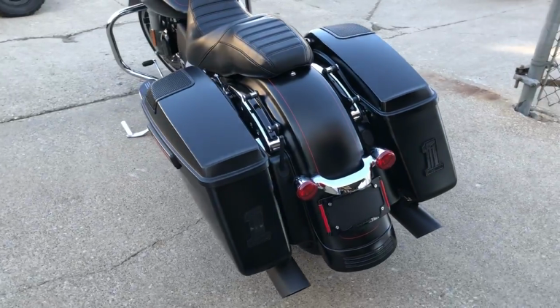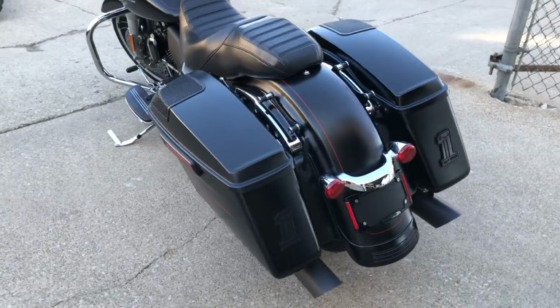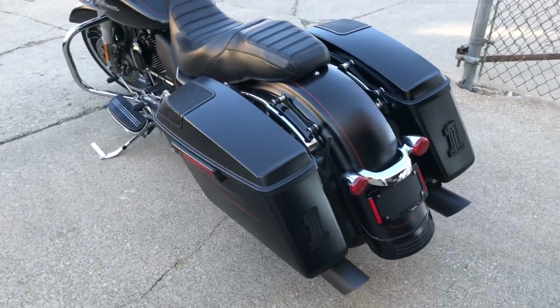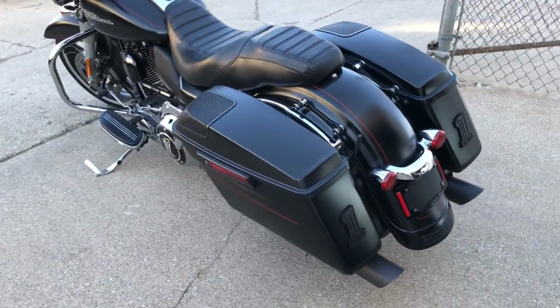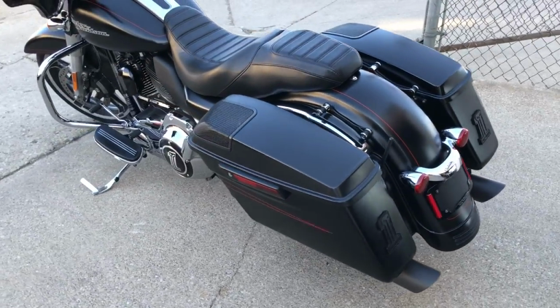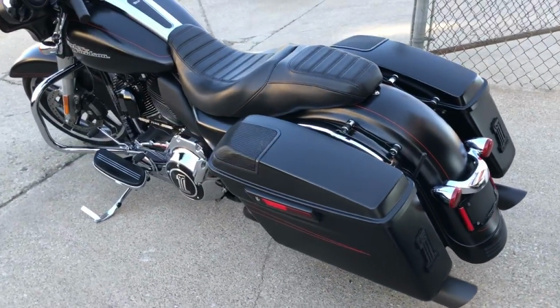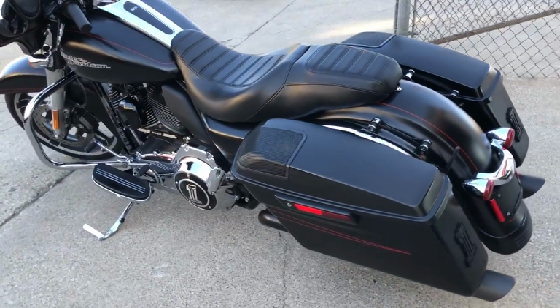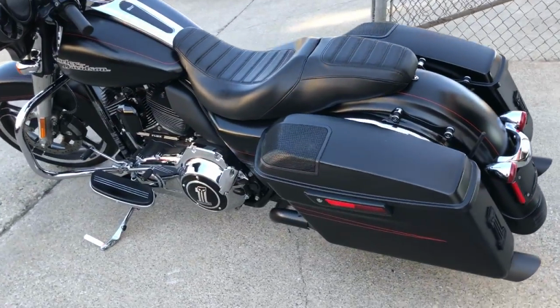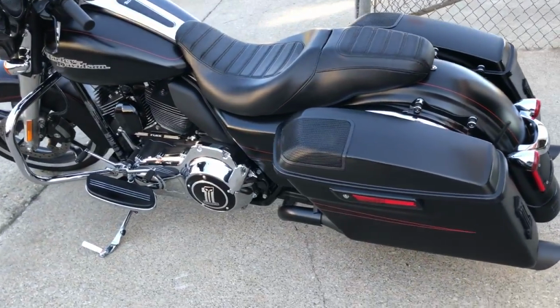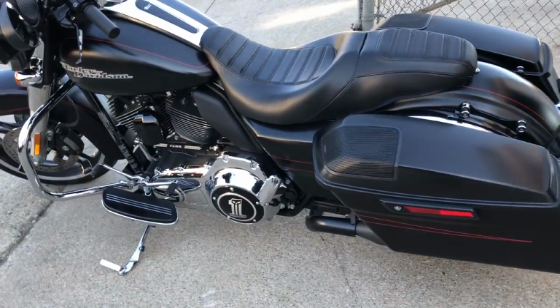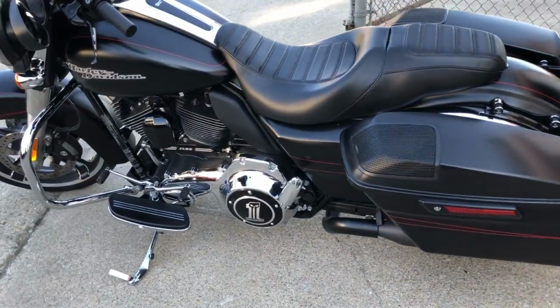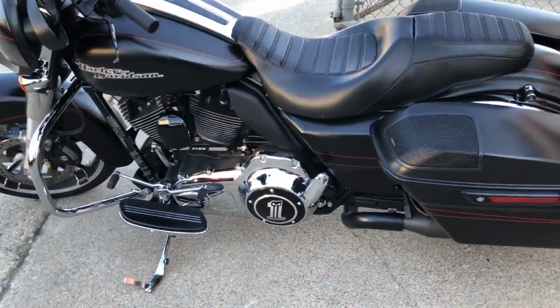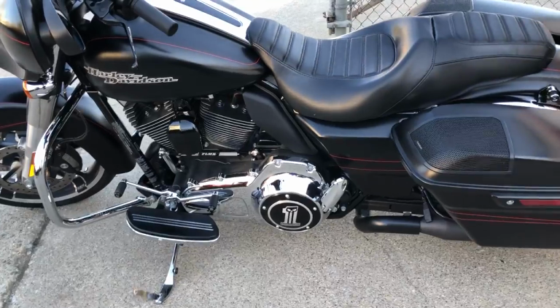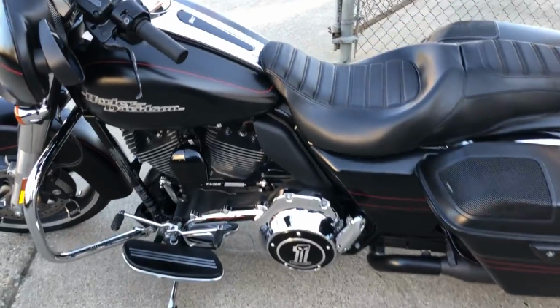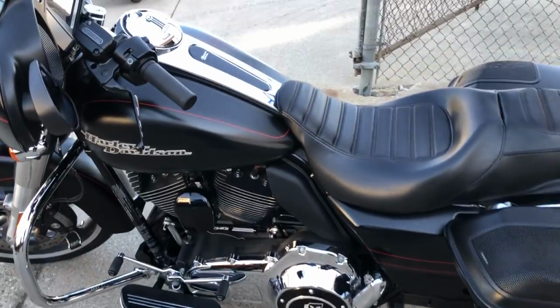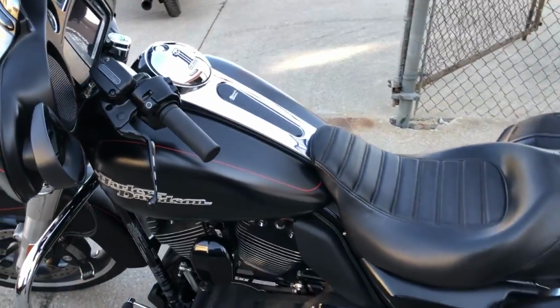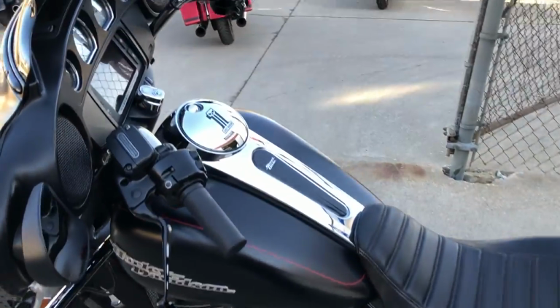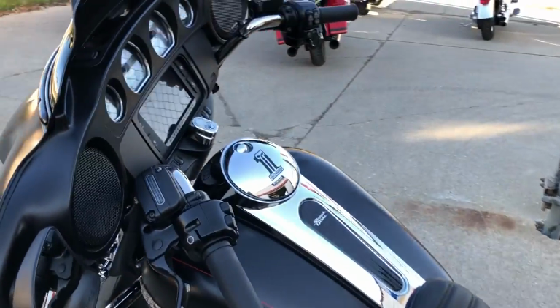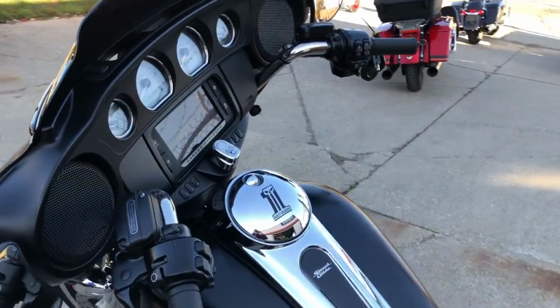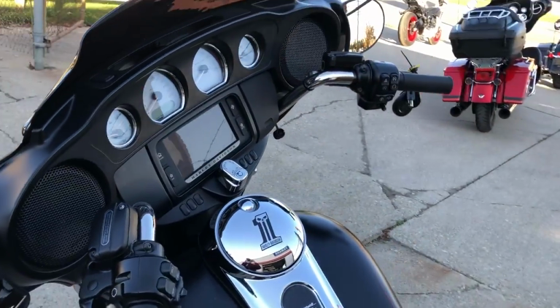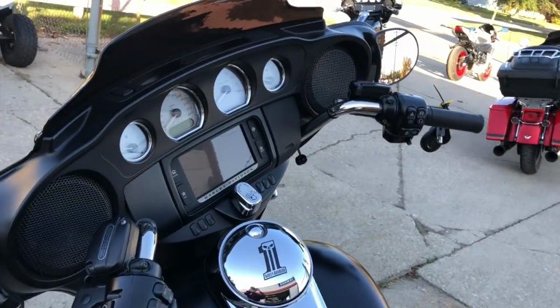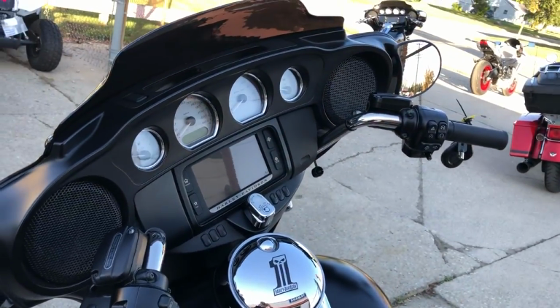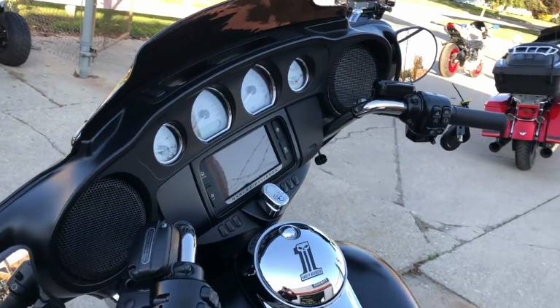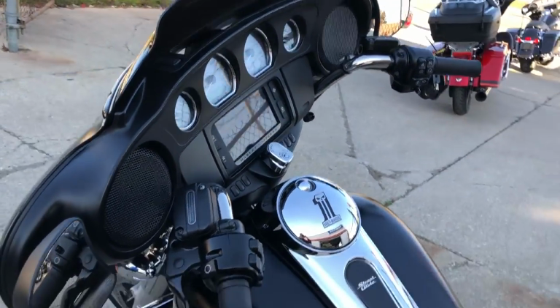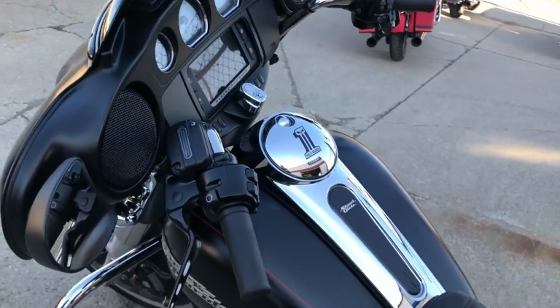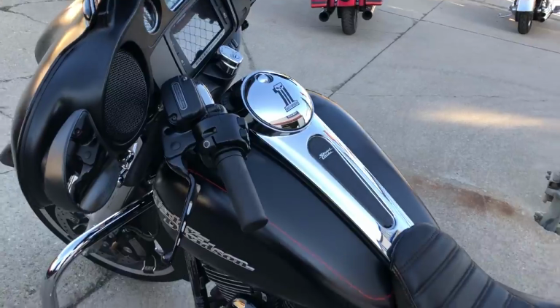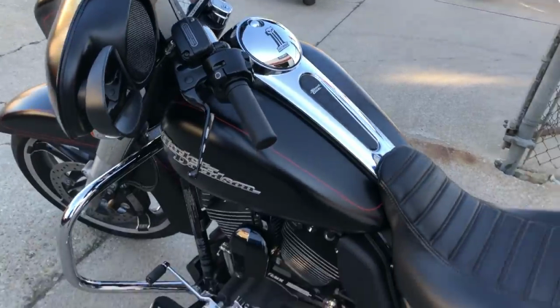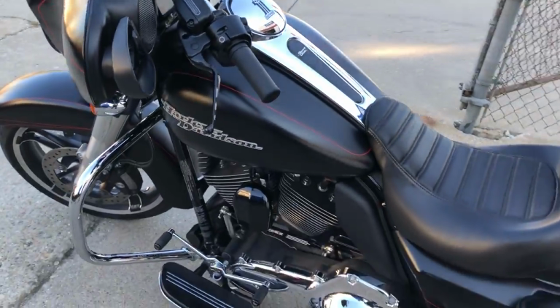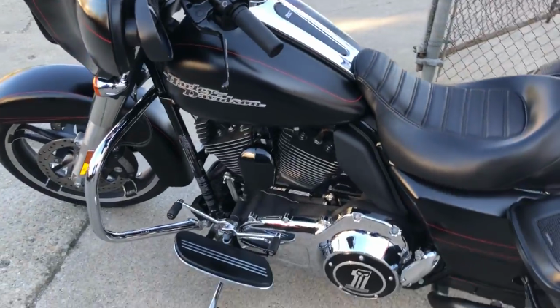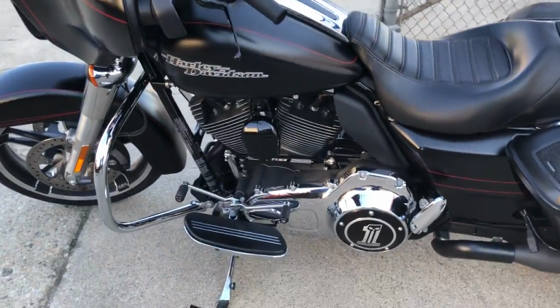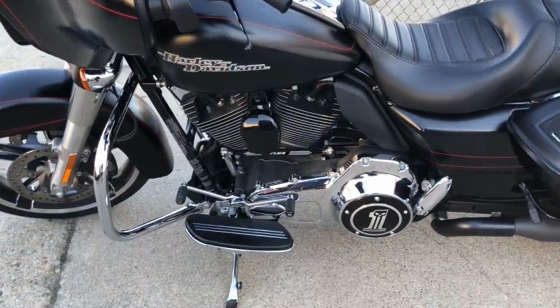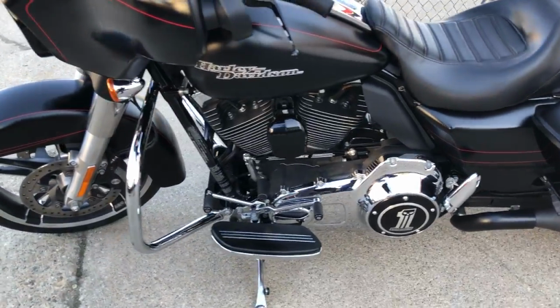Rockford Fosgate speakers in the bags. Billet lowers. Oversized LED screen with navigation. You got the color-matched fairing. The blacked out motor. This thing is ready to go, guys — really next level.